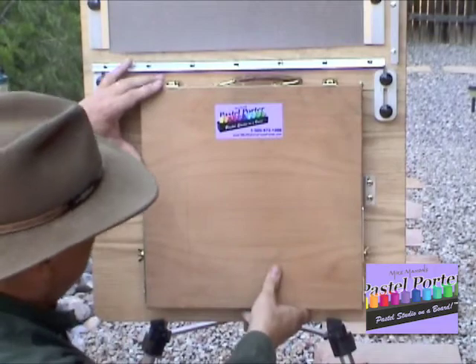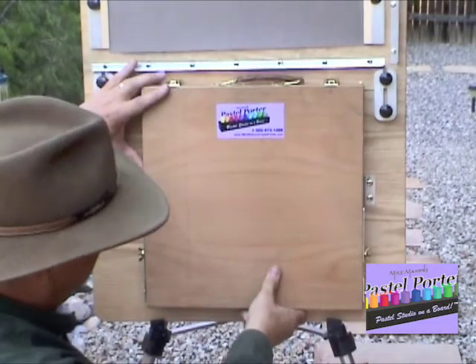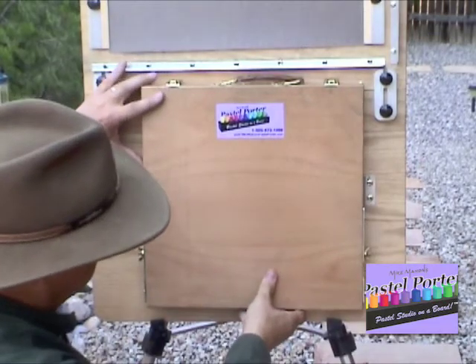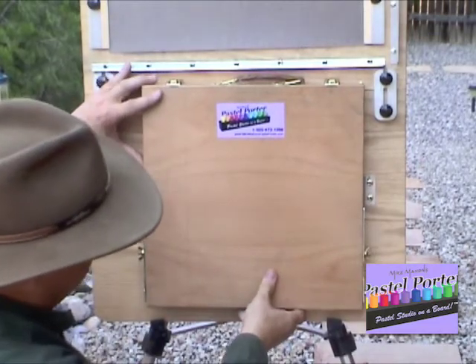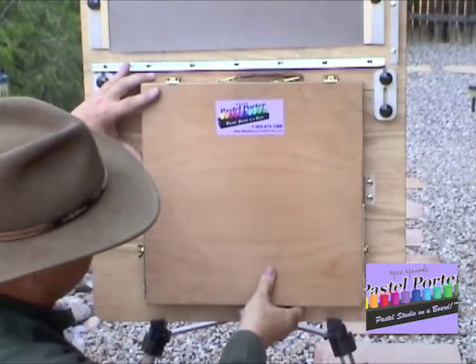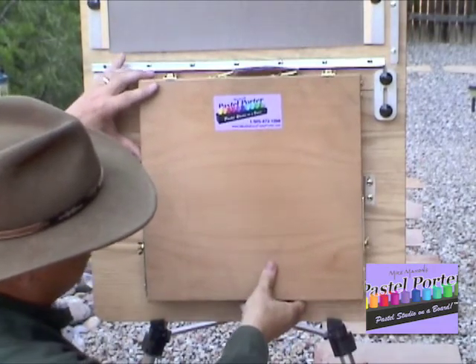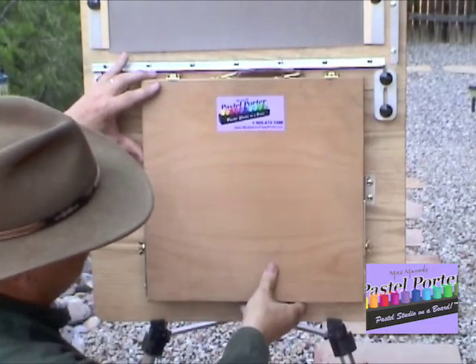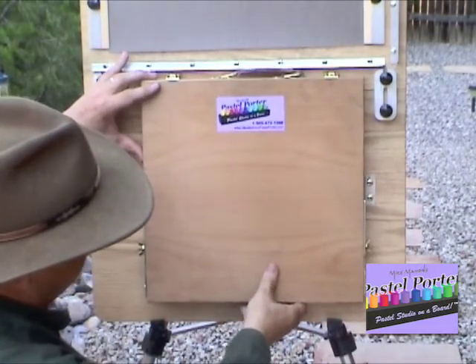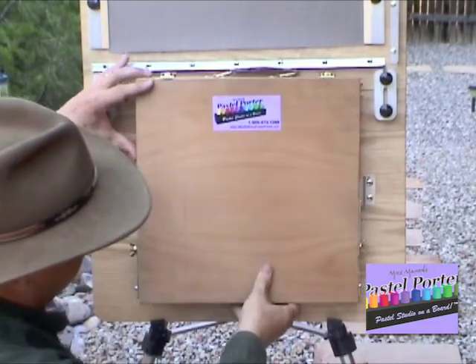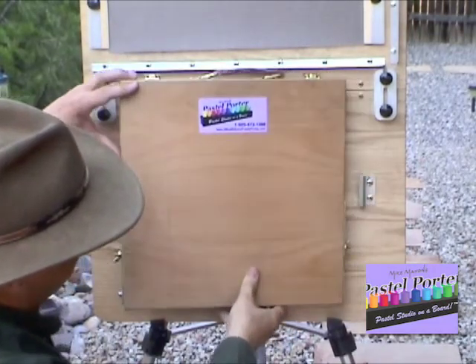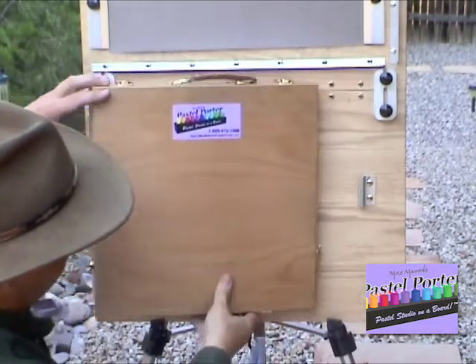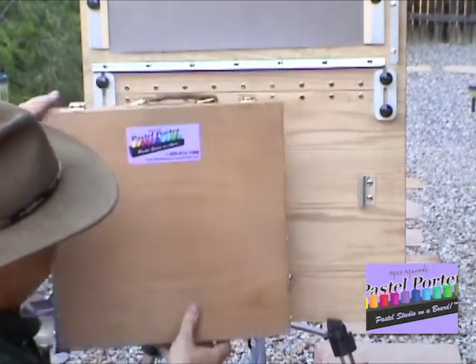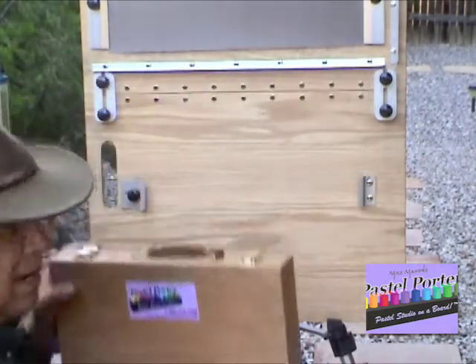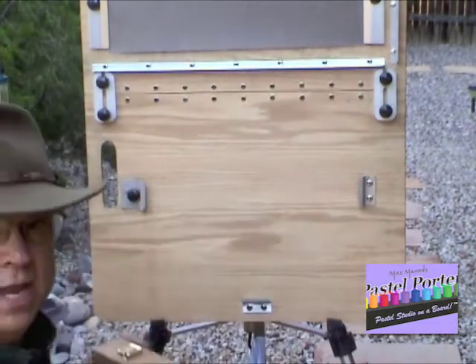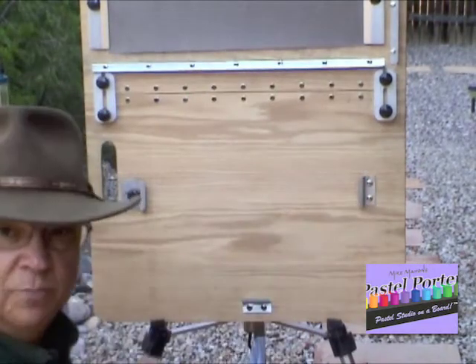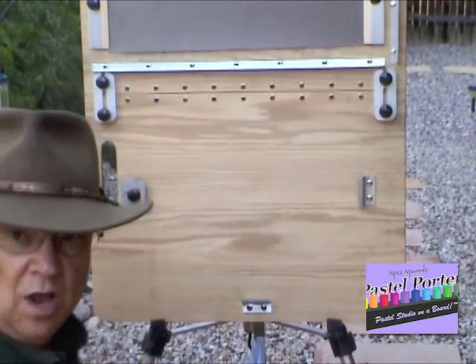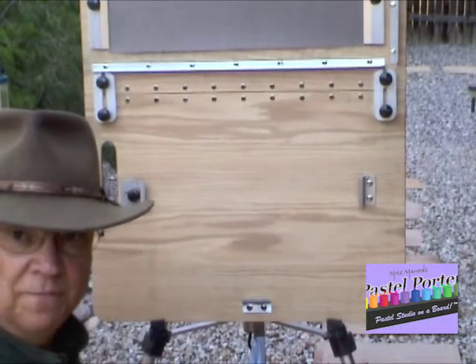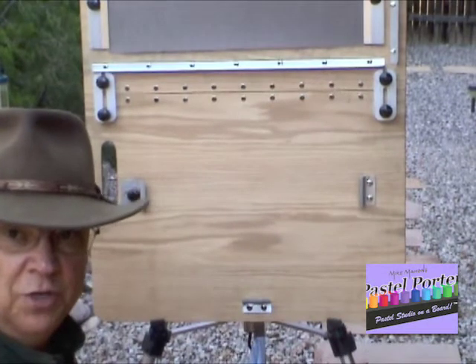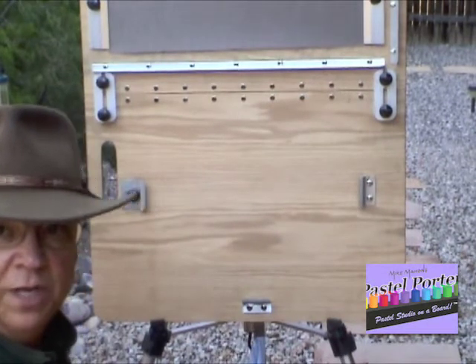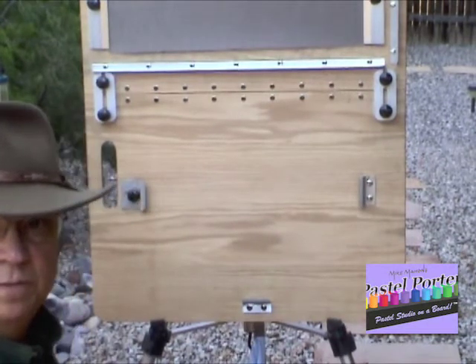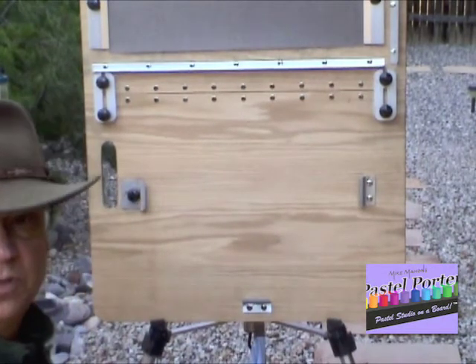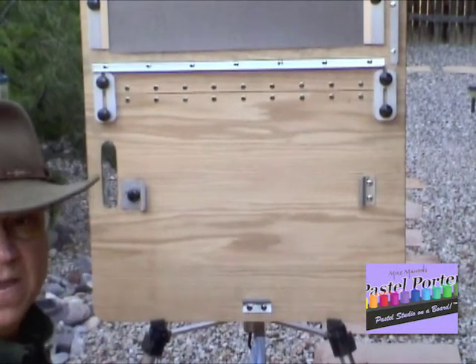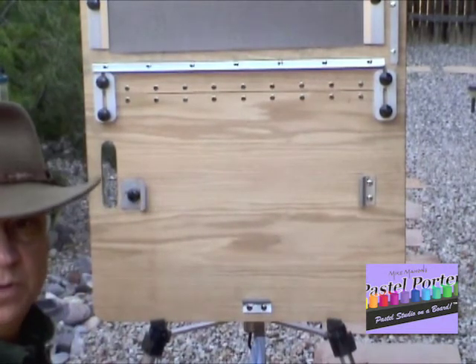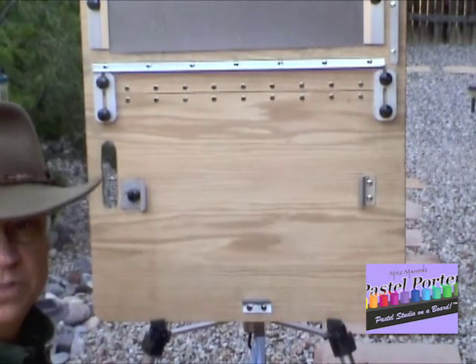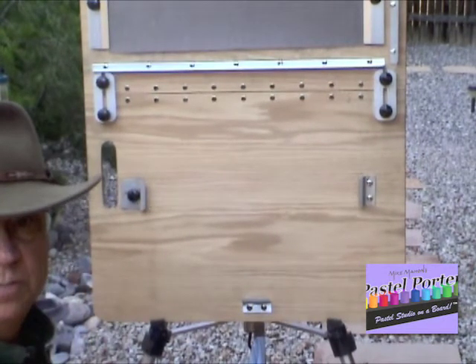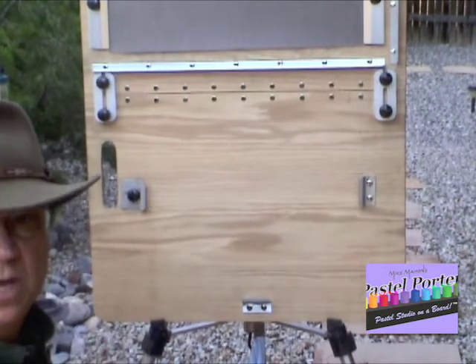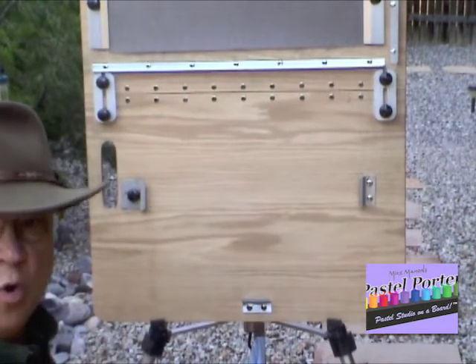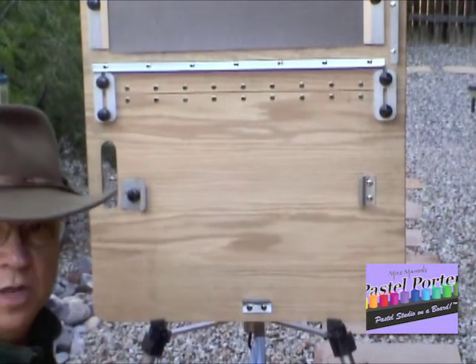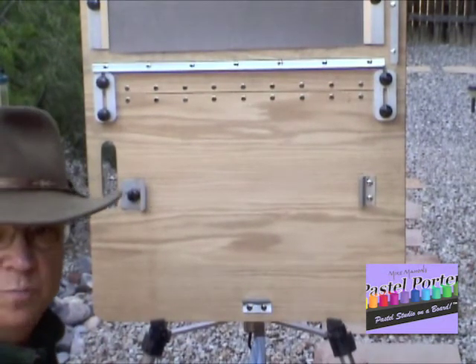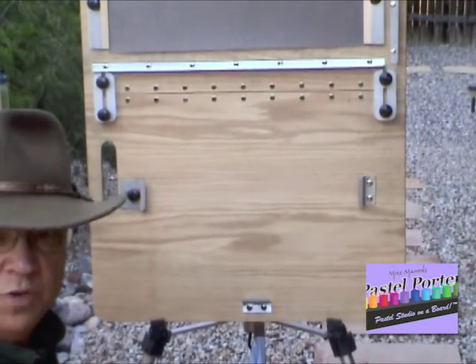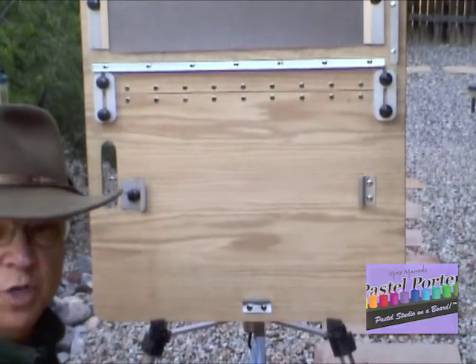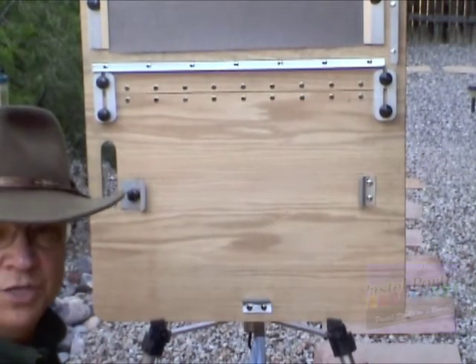And then you lift the box up slightly, pull it towards you, and it comes right off. And you're ready to pack up your system or to move to another location.